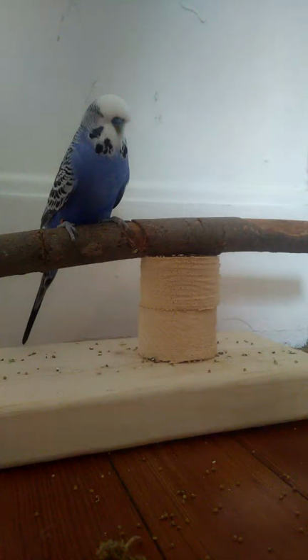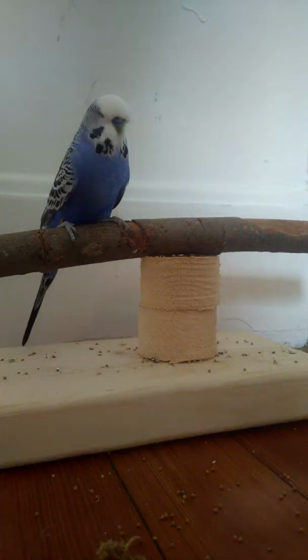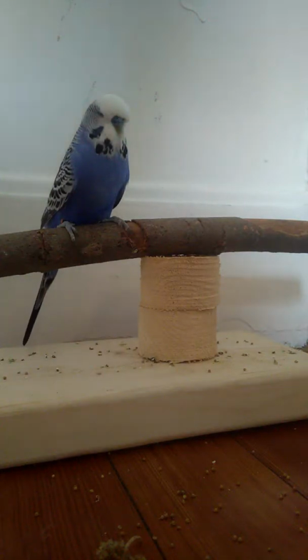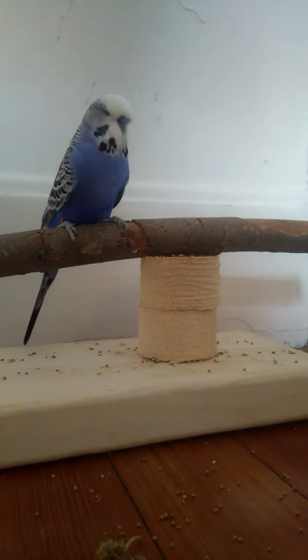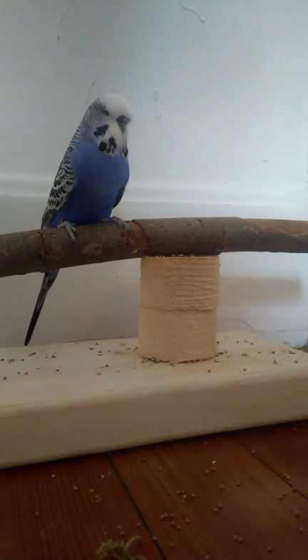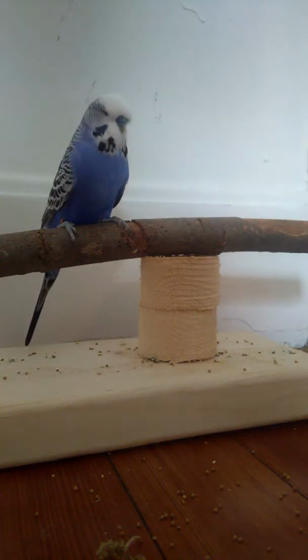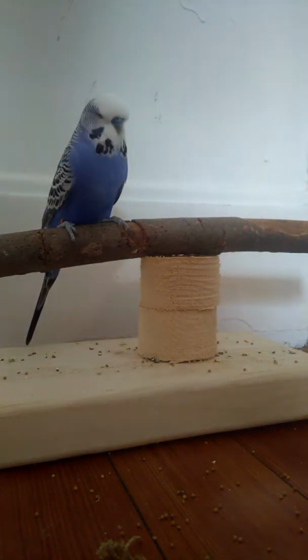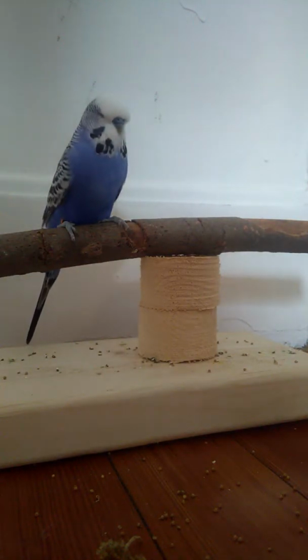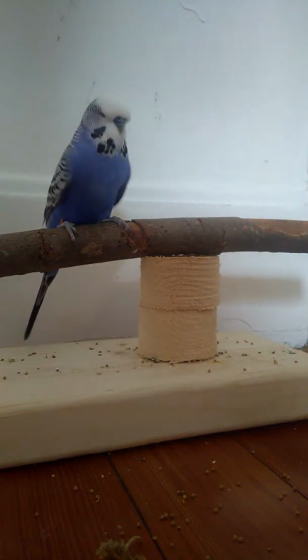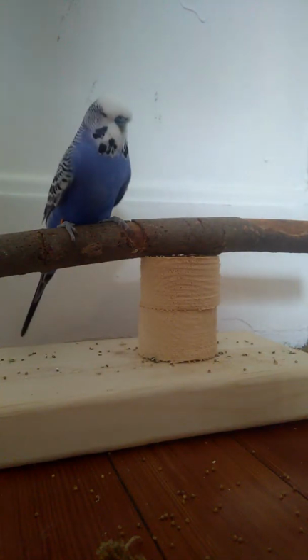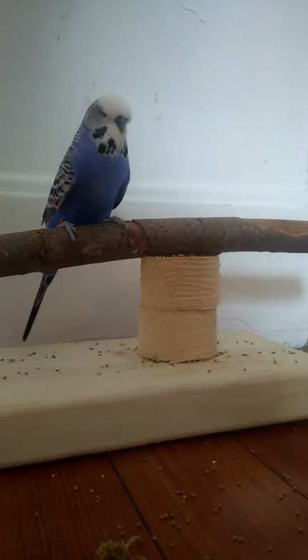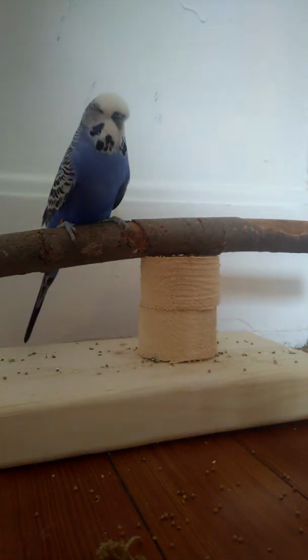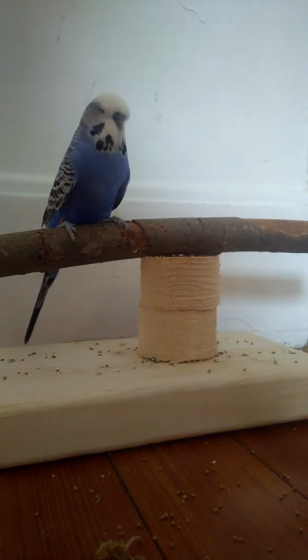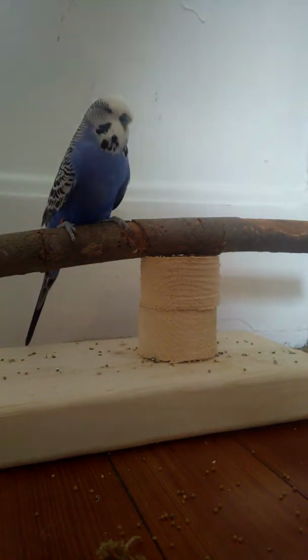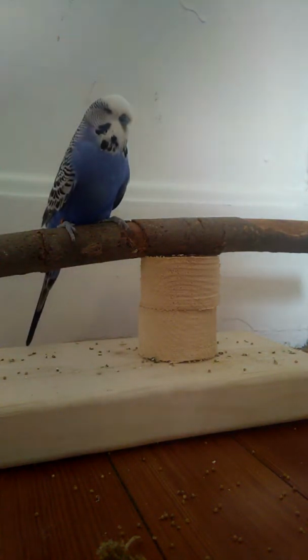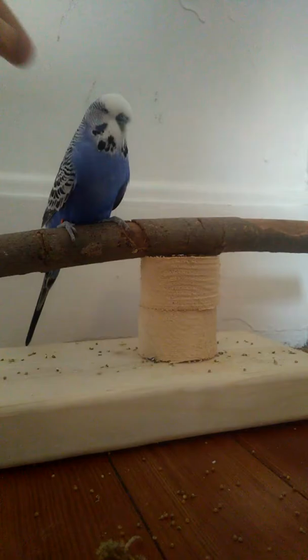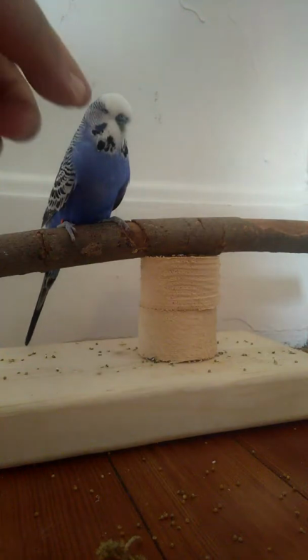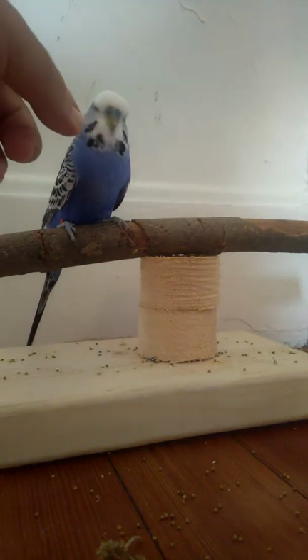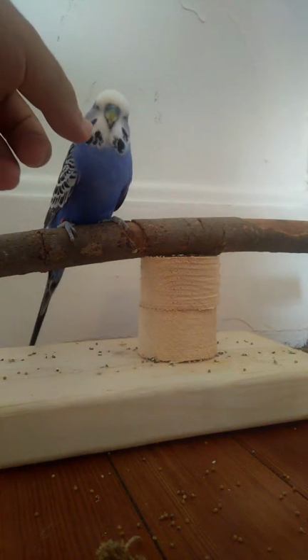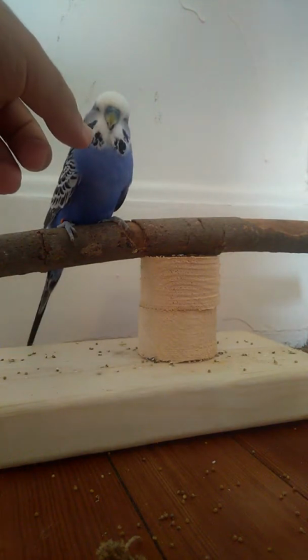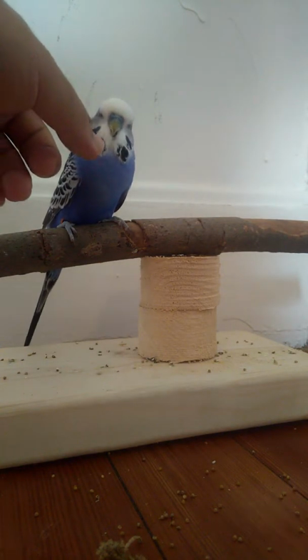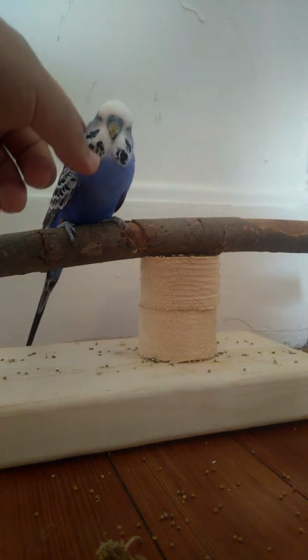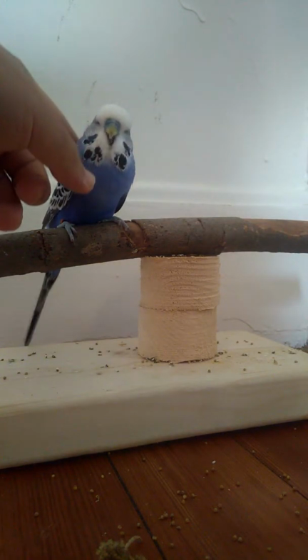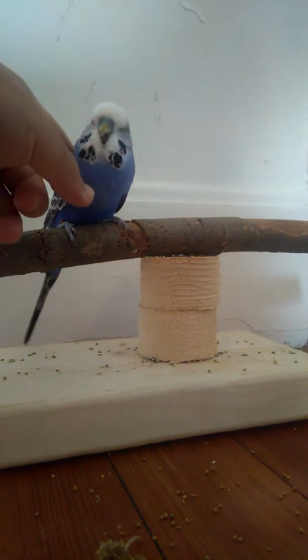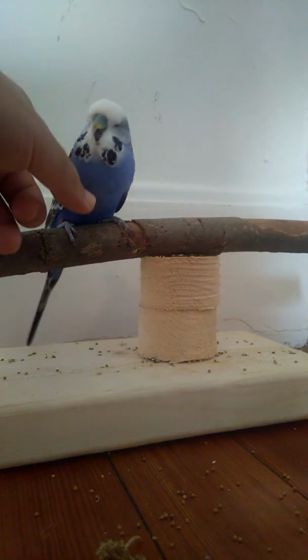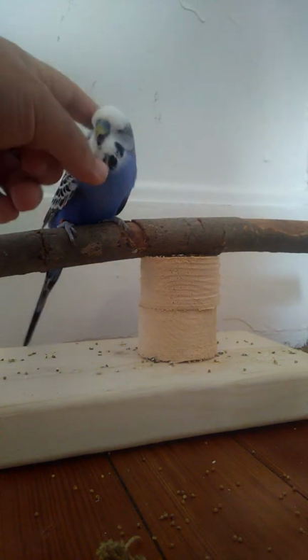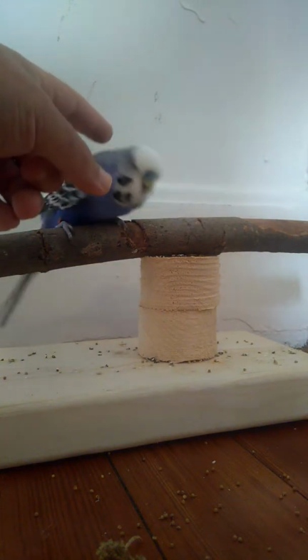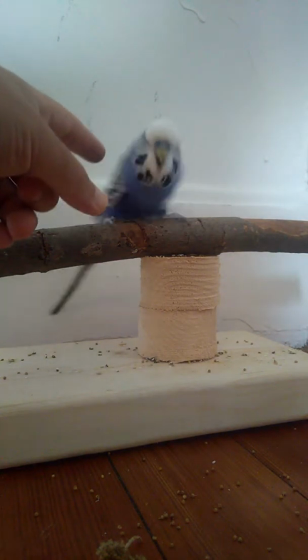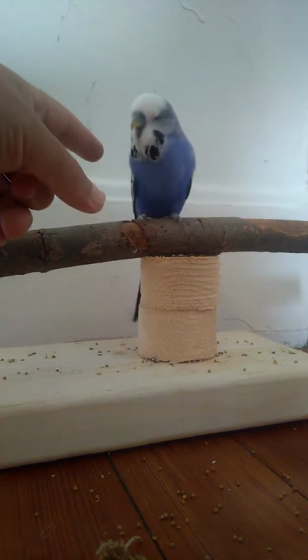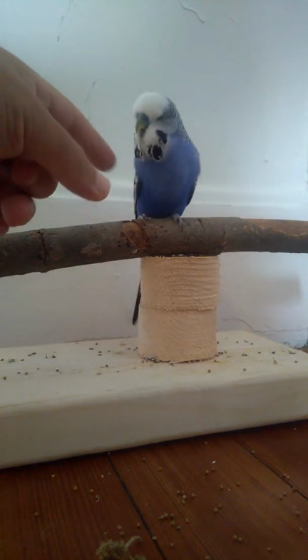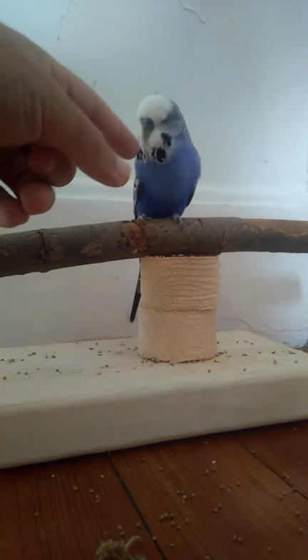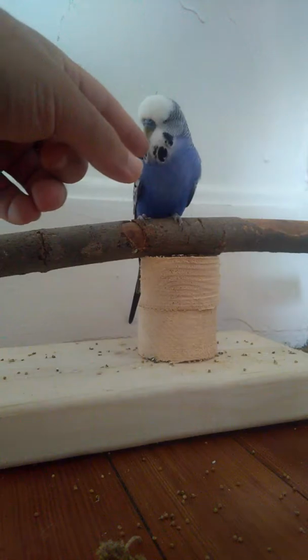Hey guys, I'm working on hand taming my budgie. He's not super friendly — see, he lets me touch him, but that's very new. He's still very aggressive.